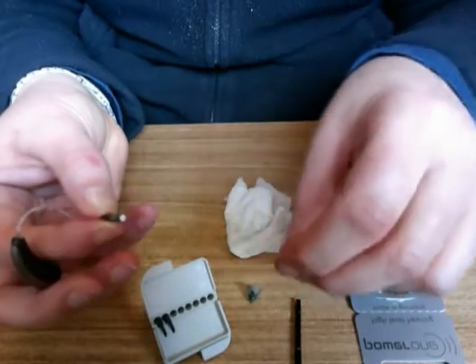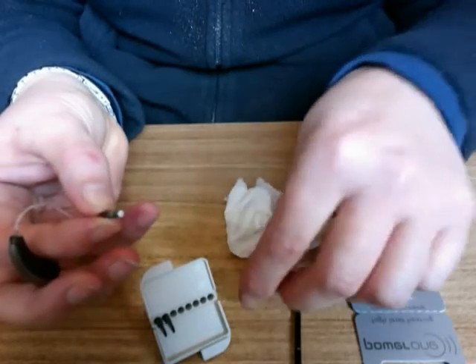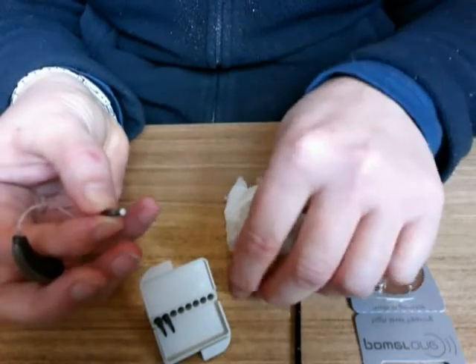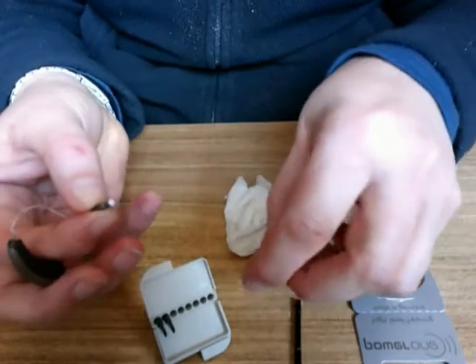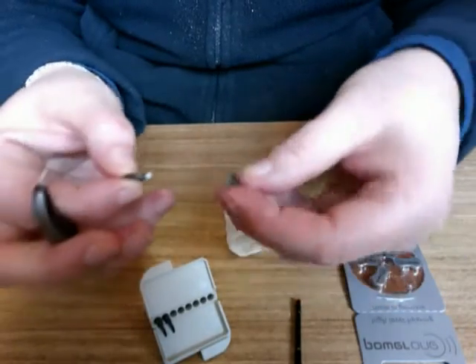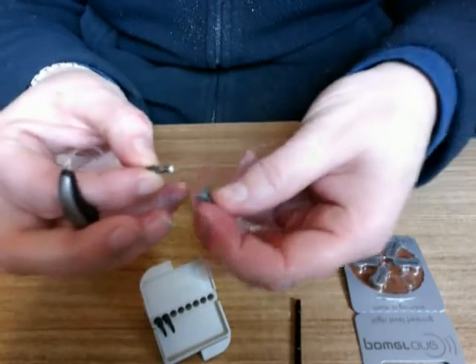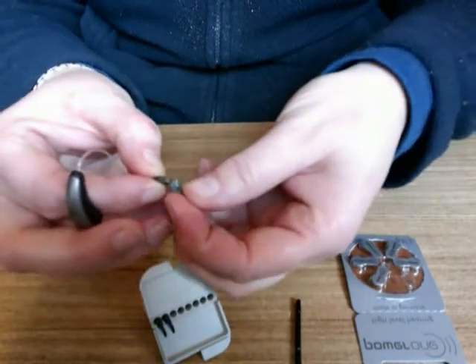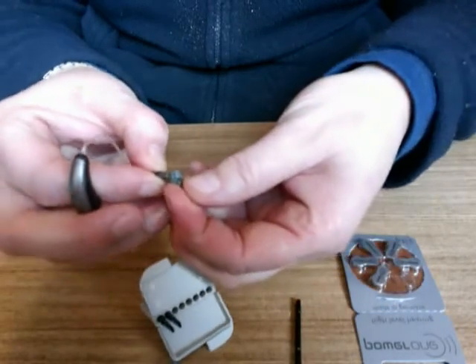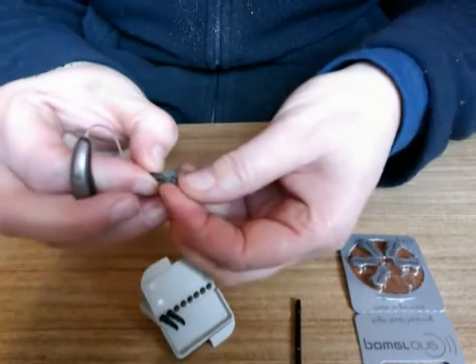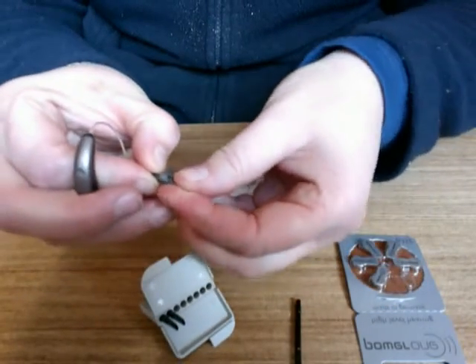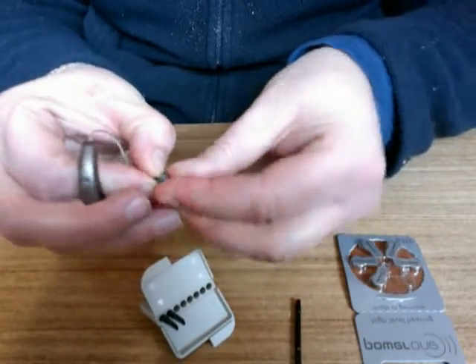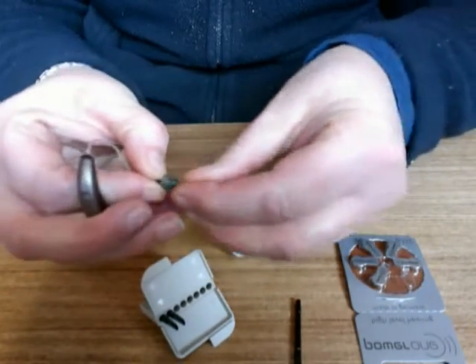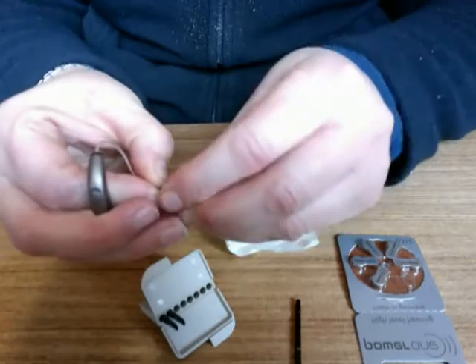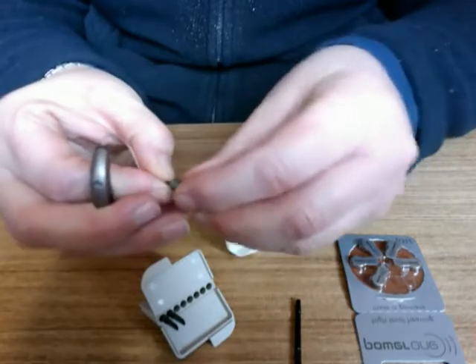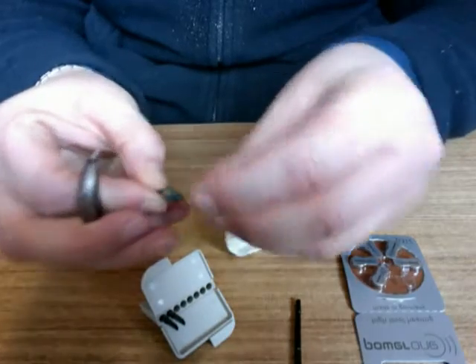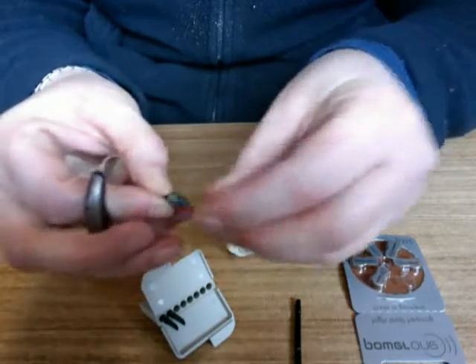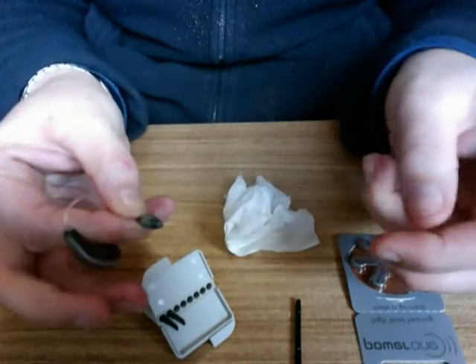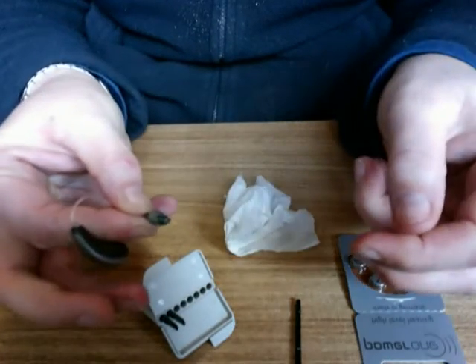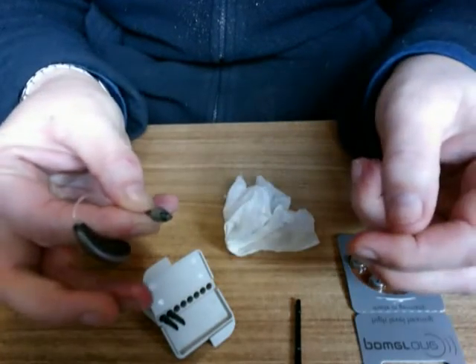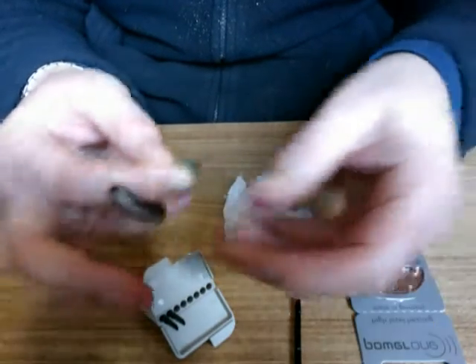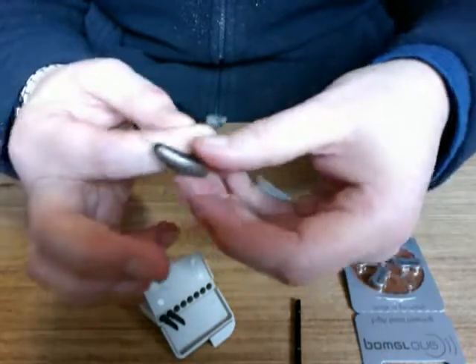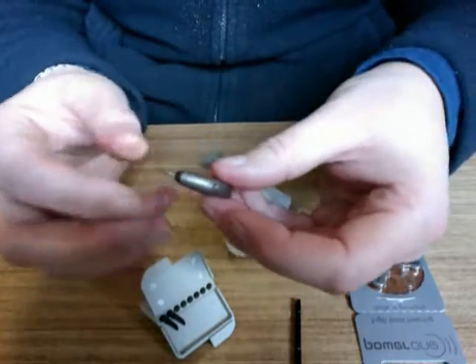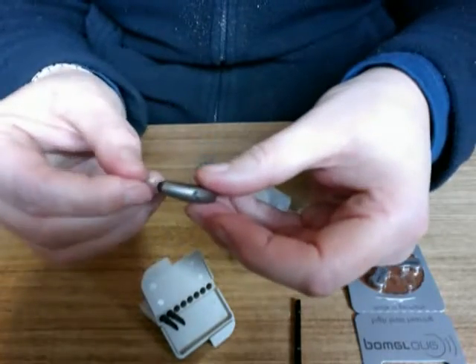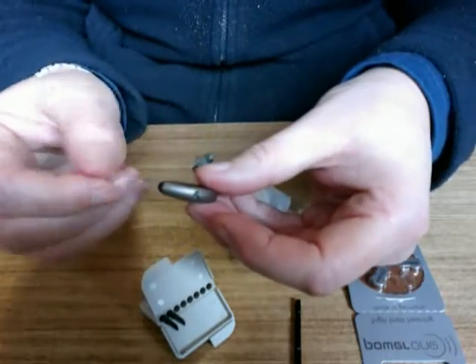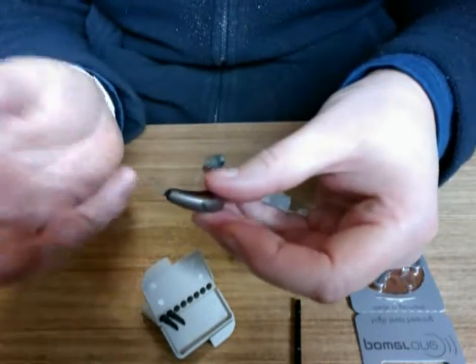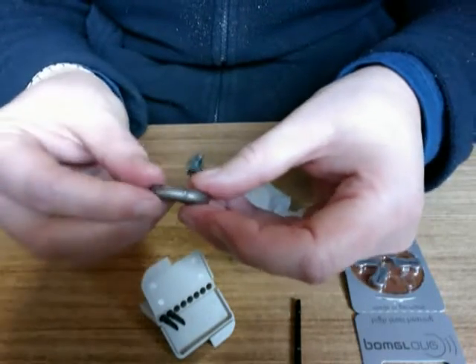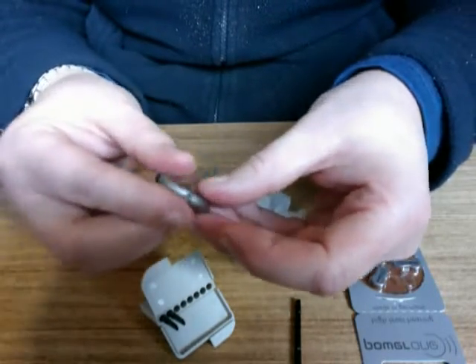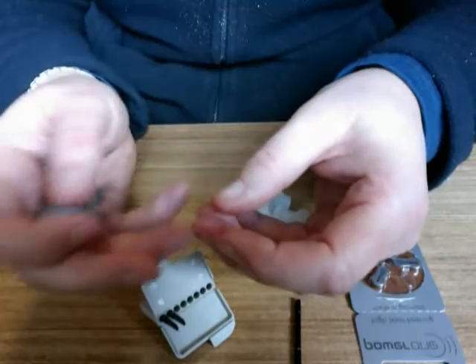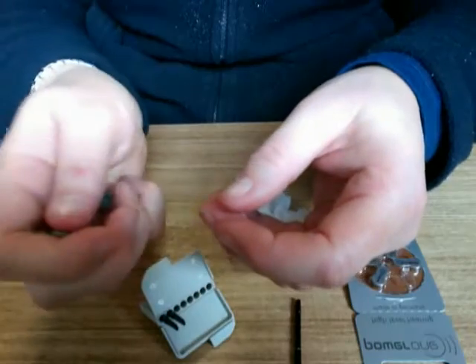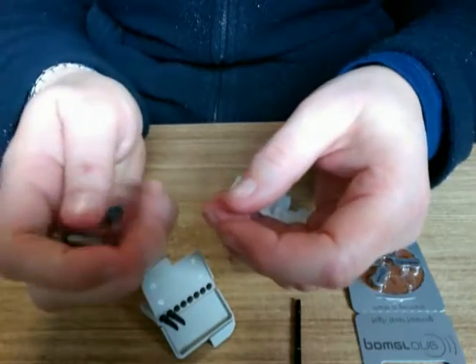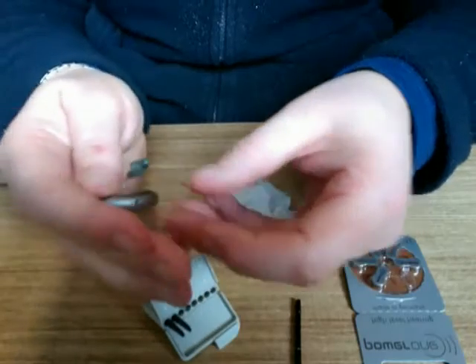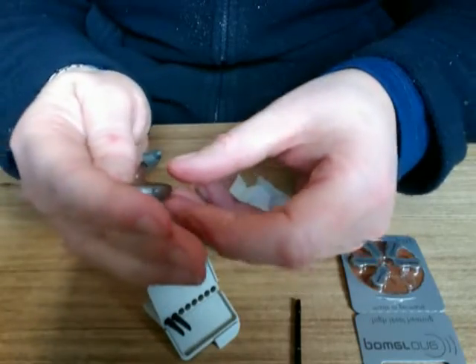Then we can replace the dome by giving it a nice firm push onto the aid, and then generally we'll hear the sound returning to the aid.